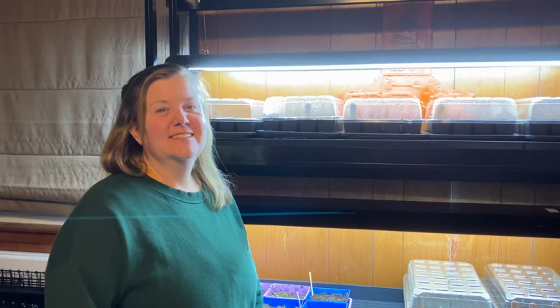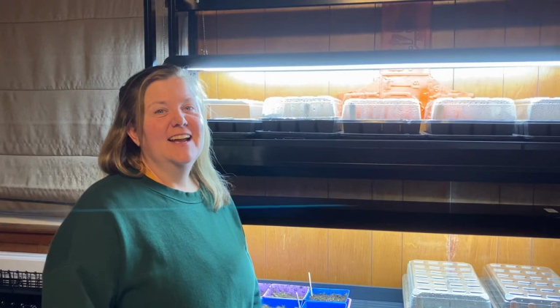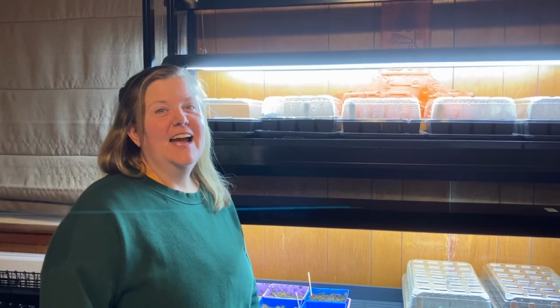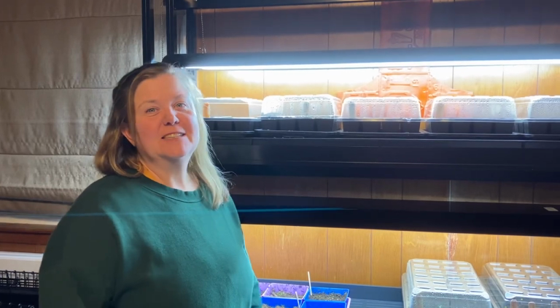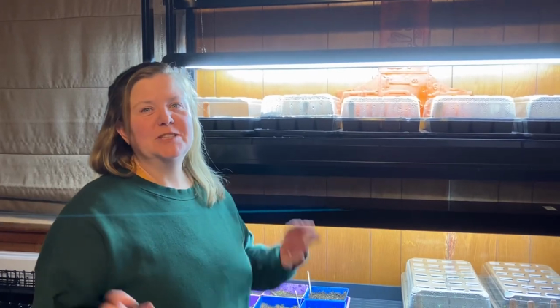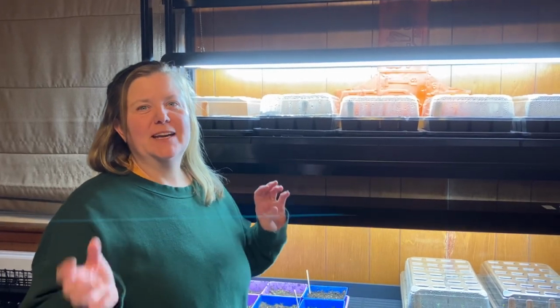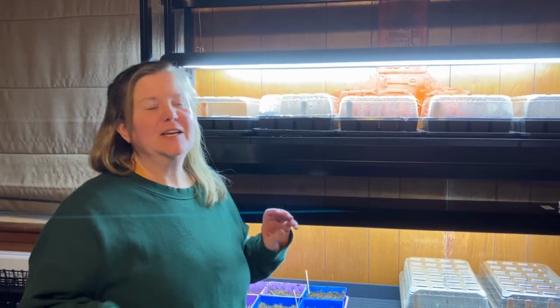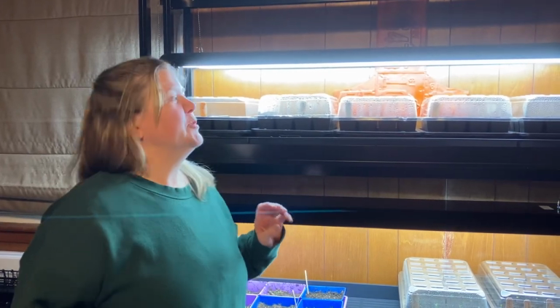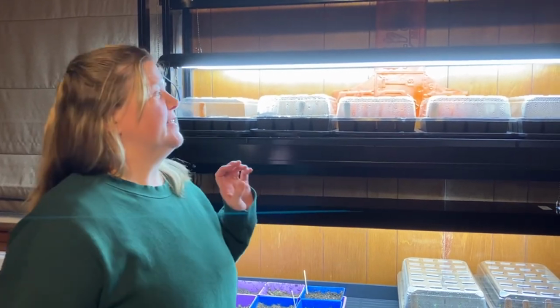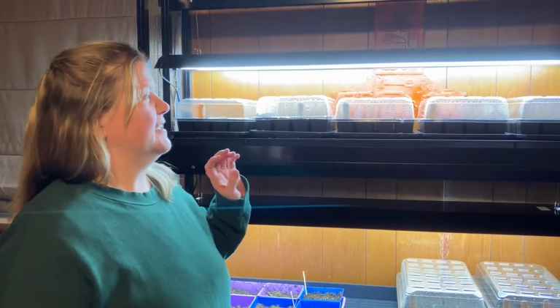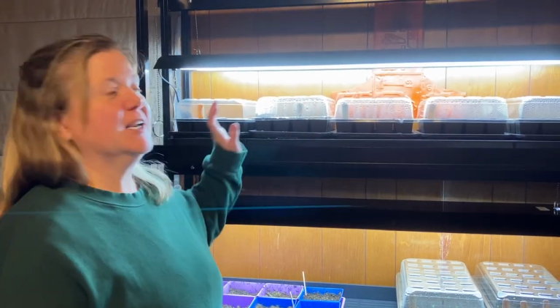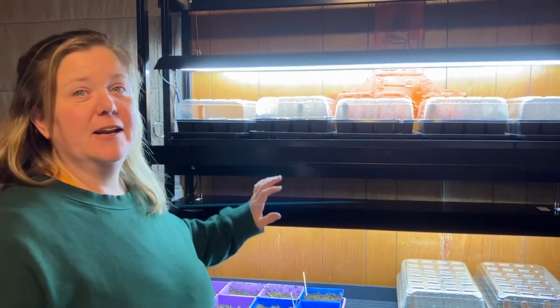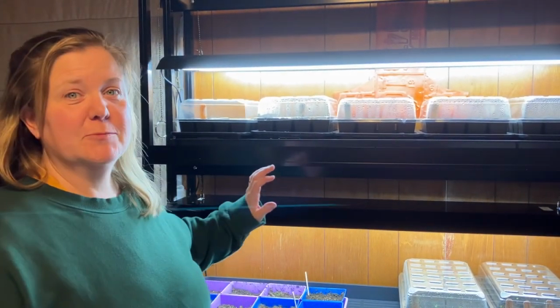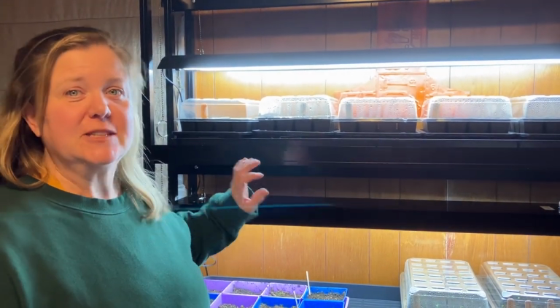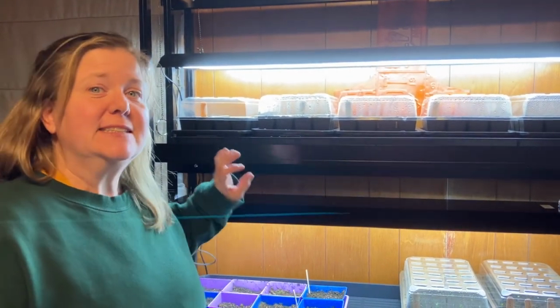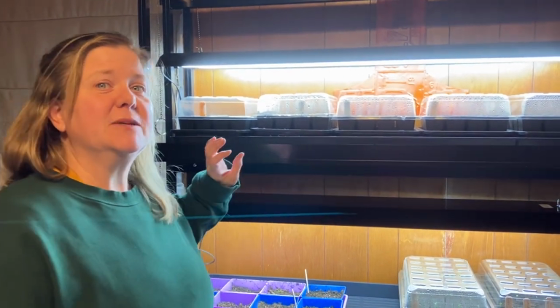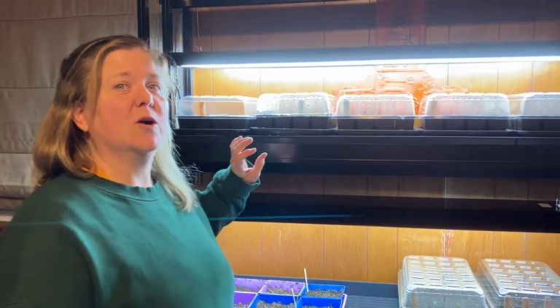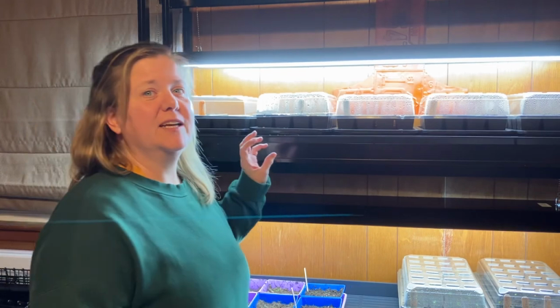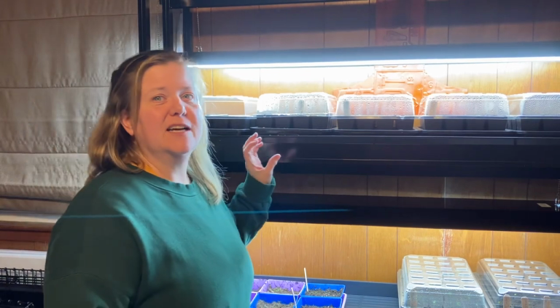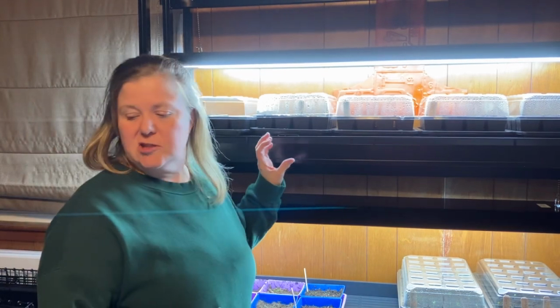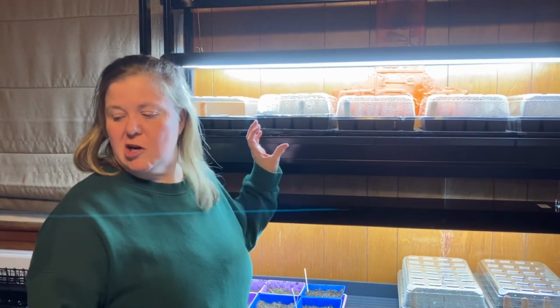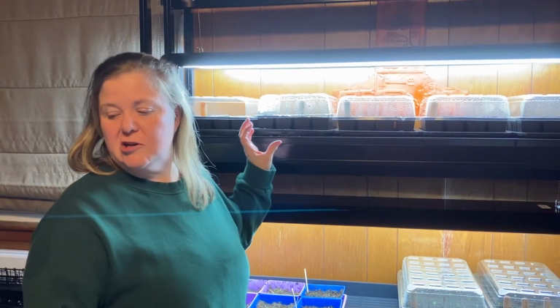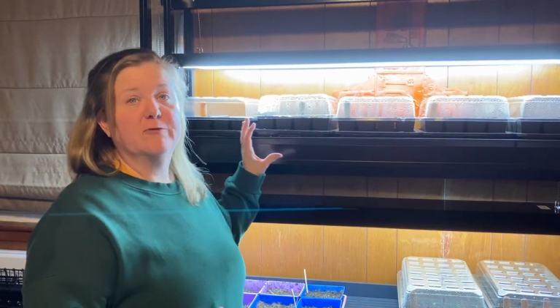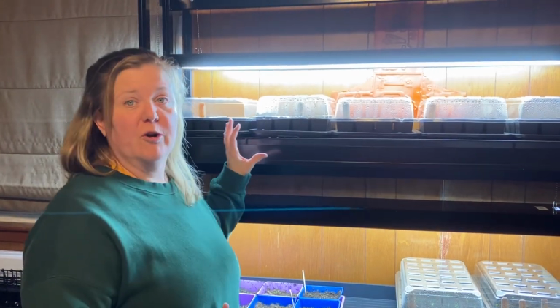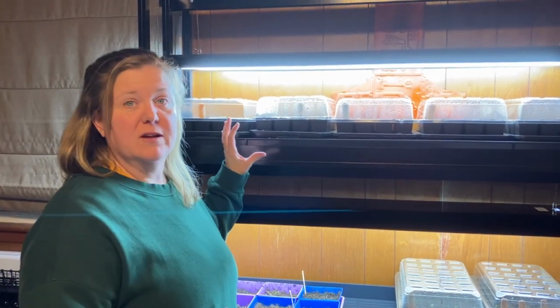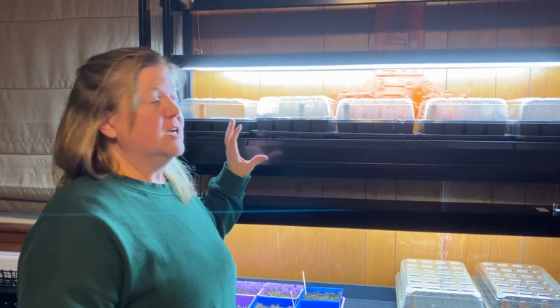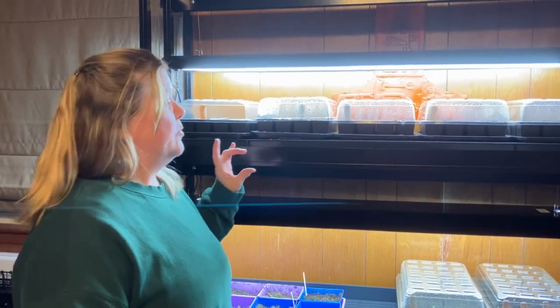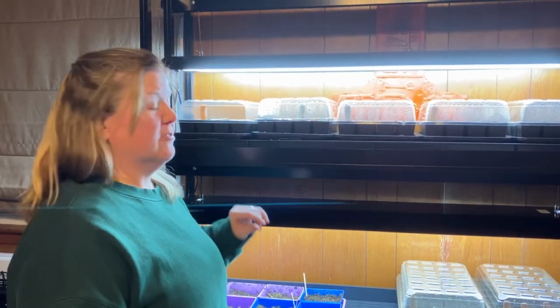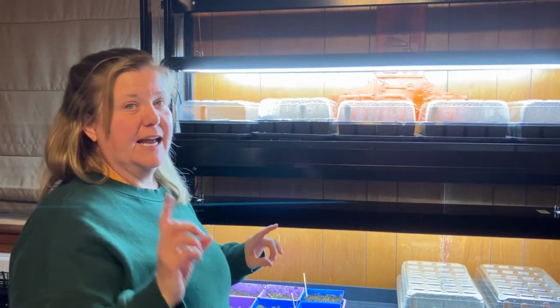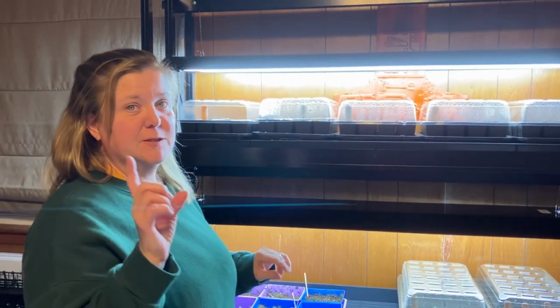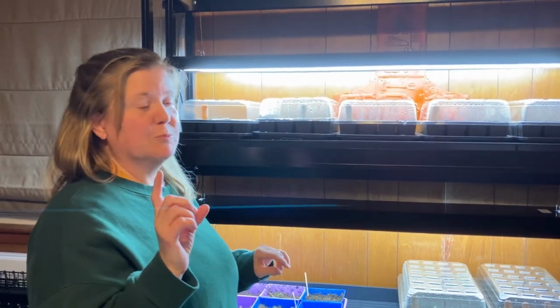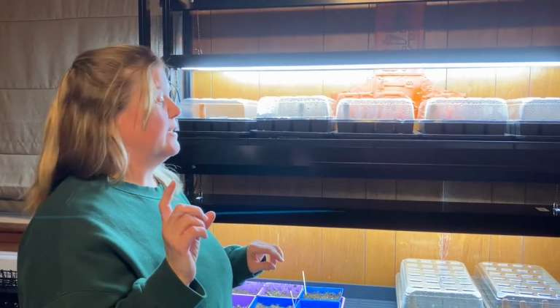Hey, it's Bridget back again with an update on some of our seeds that we started on the 4th. We already have some sprouts!